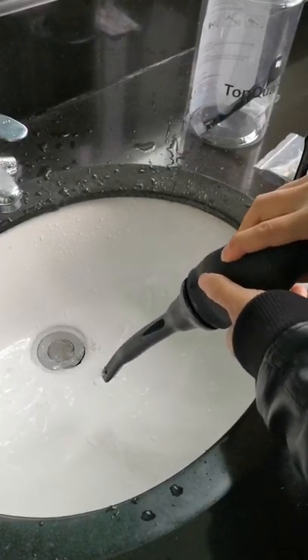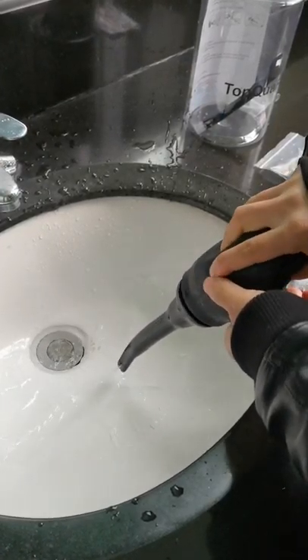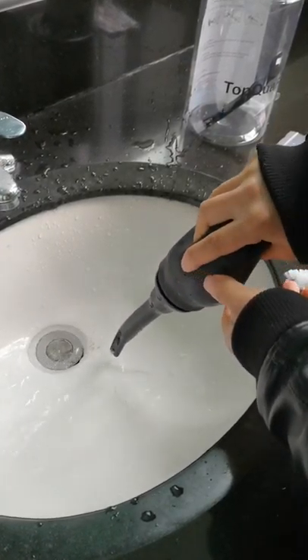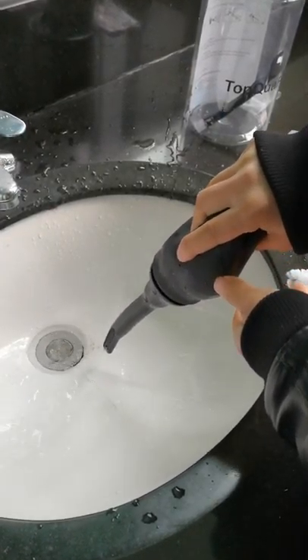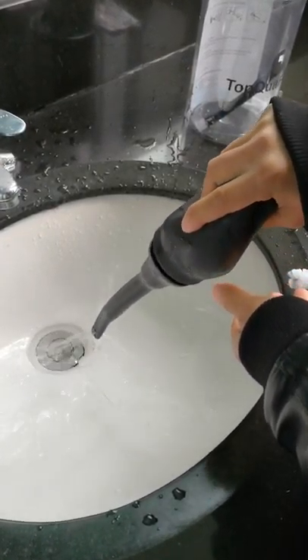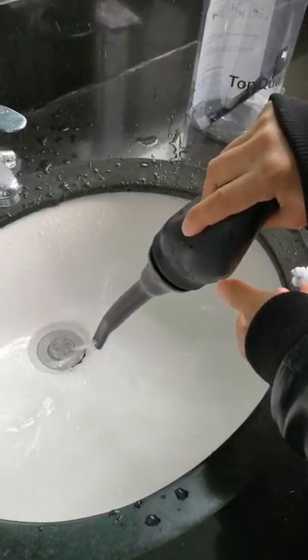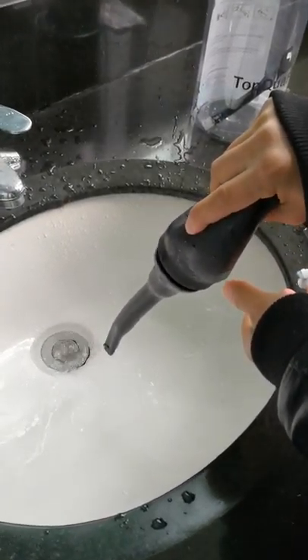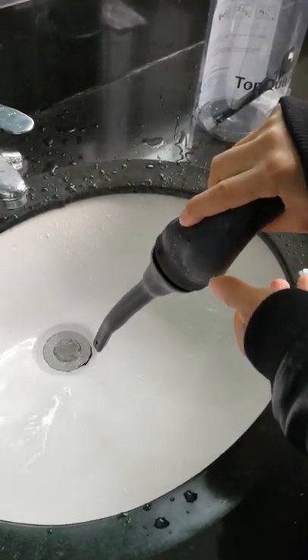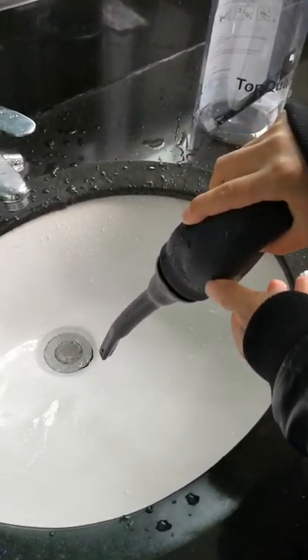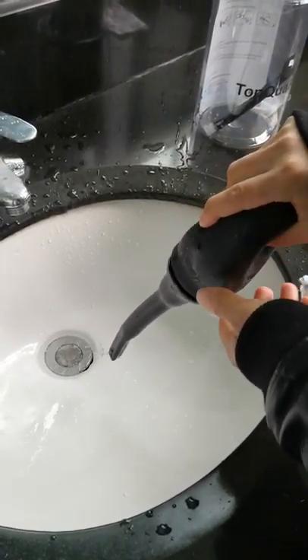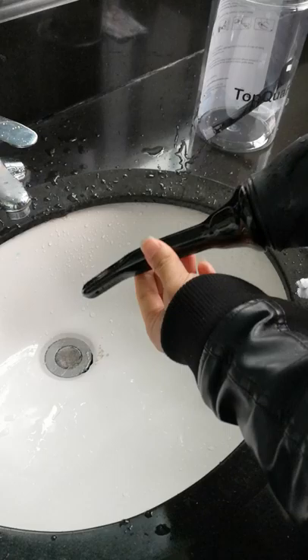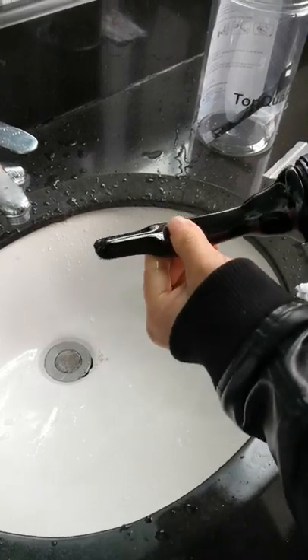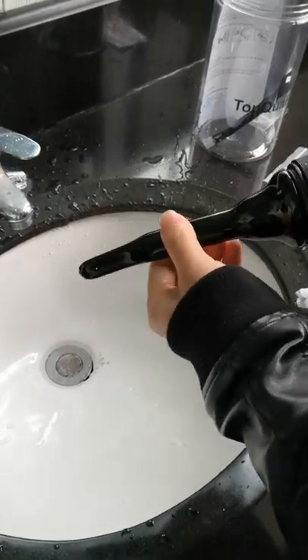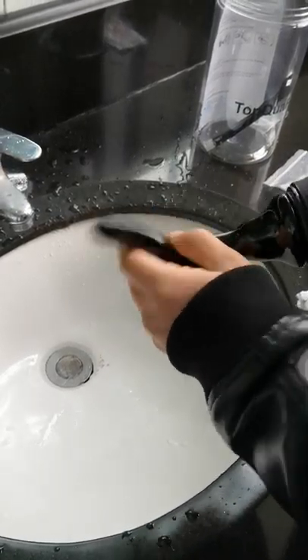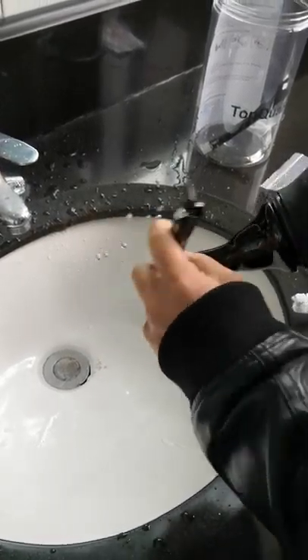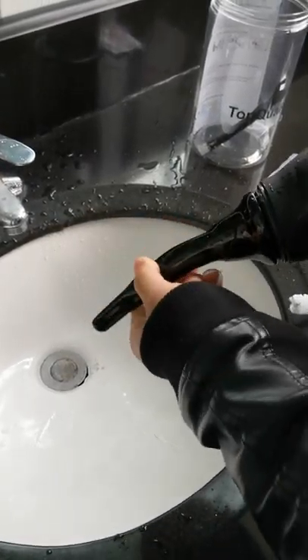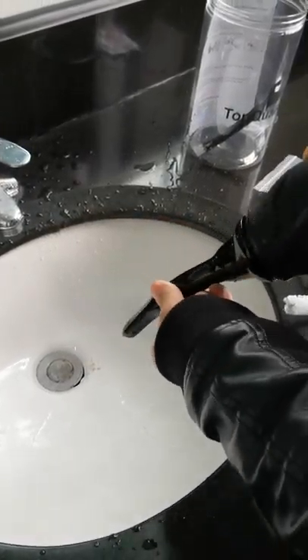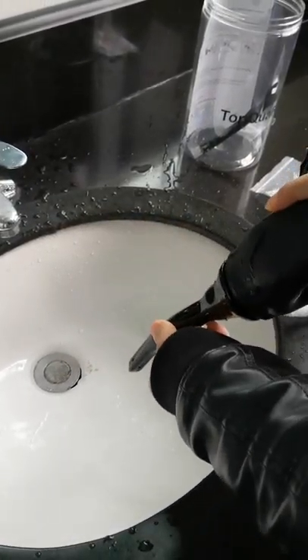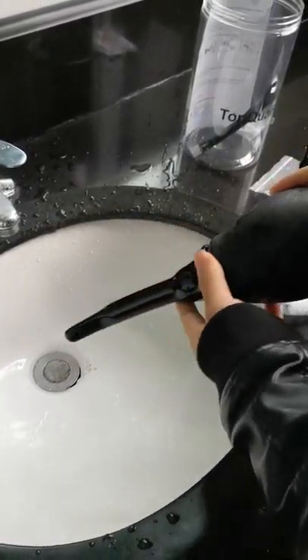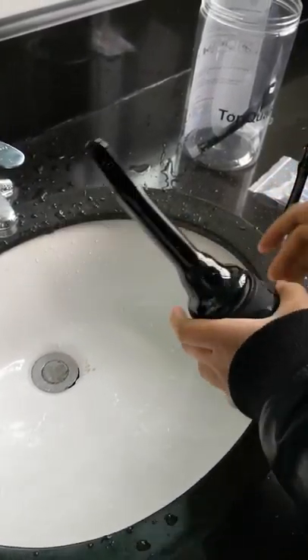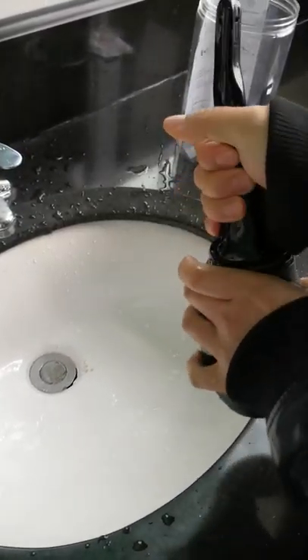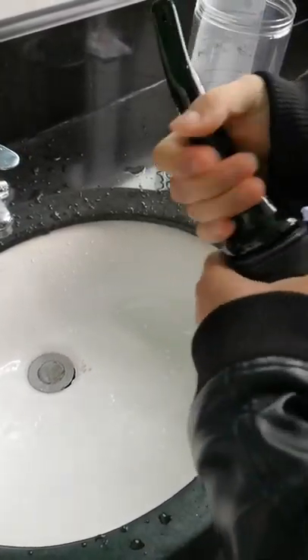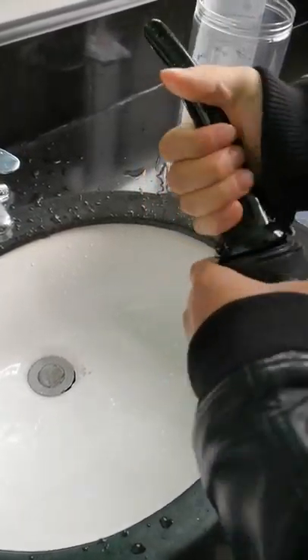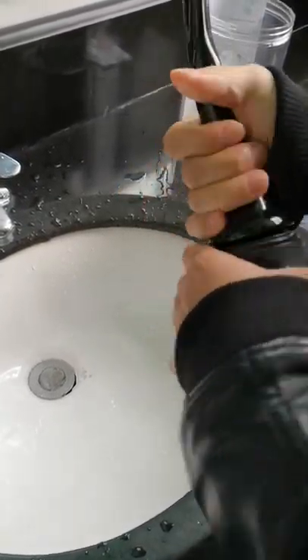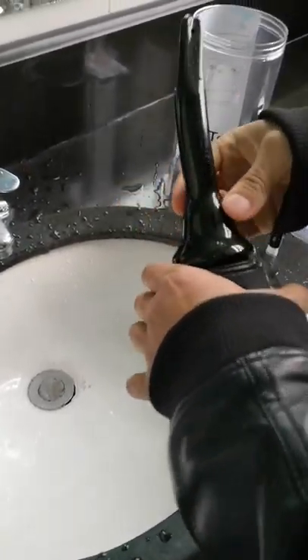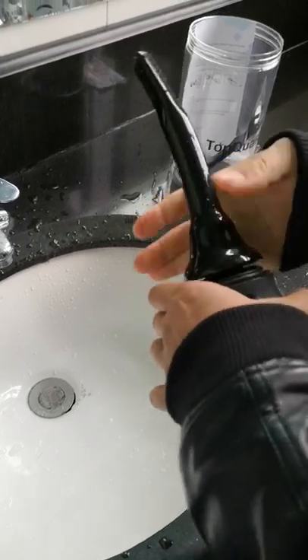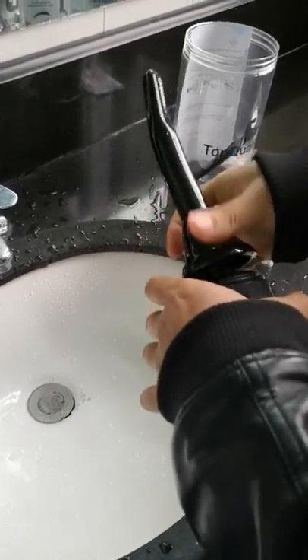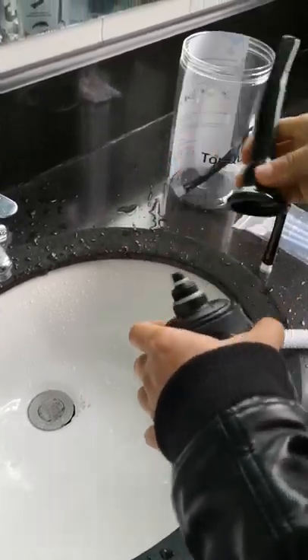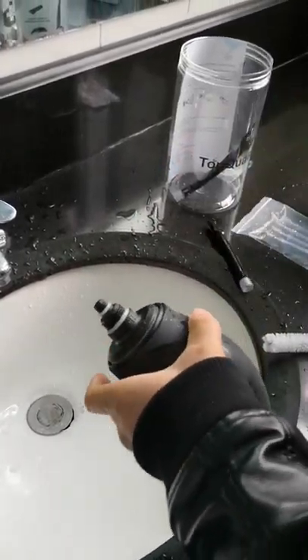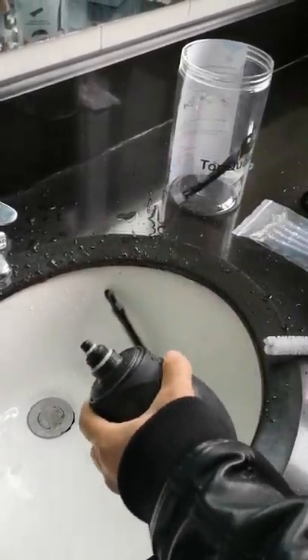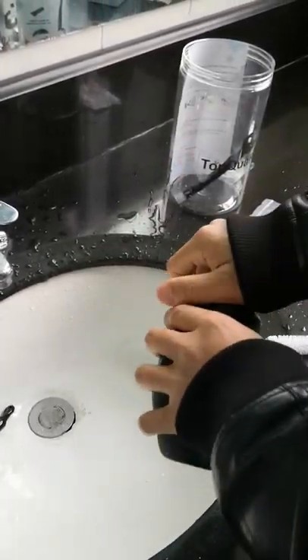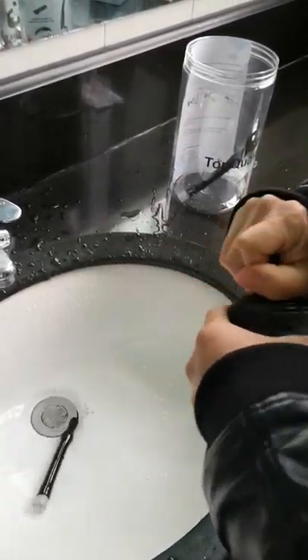Like this one — the tip is a little bit soft. We can change to another tip.